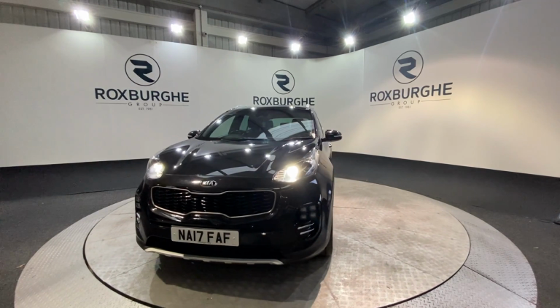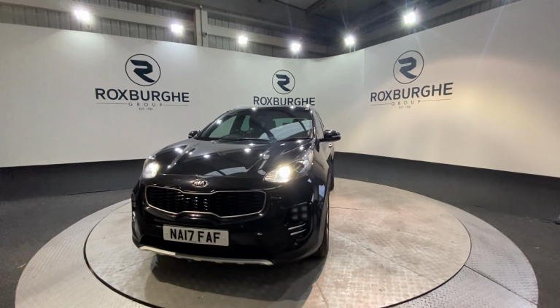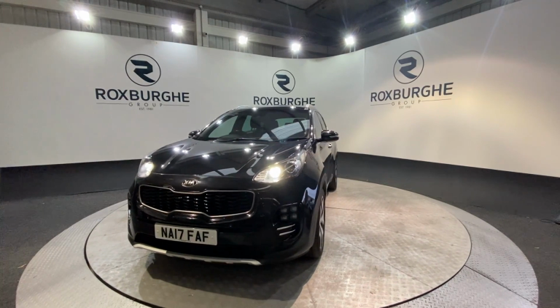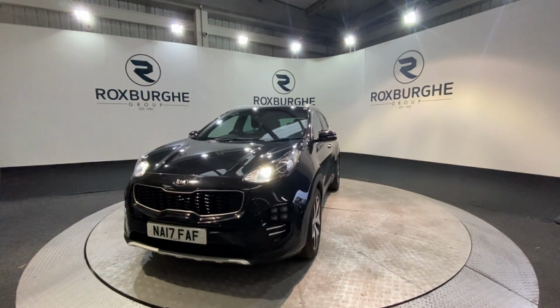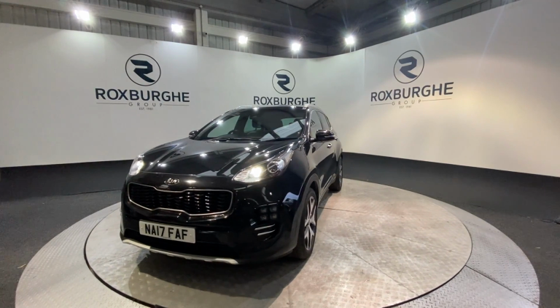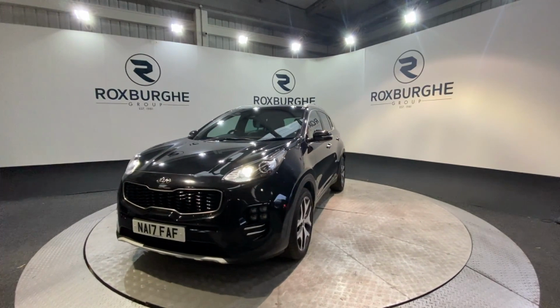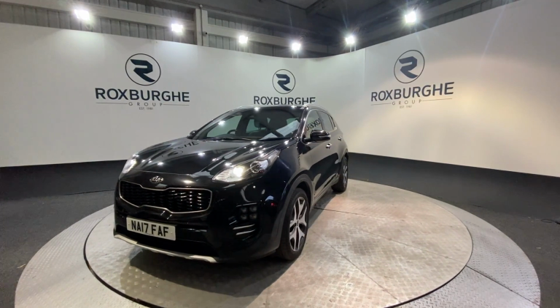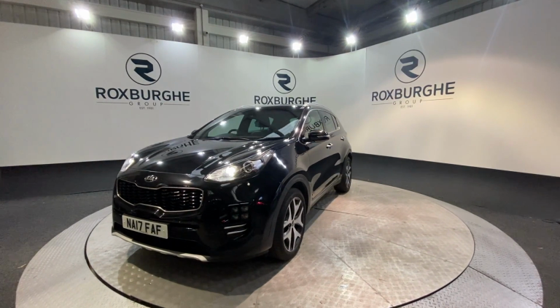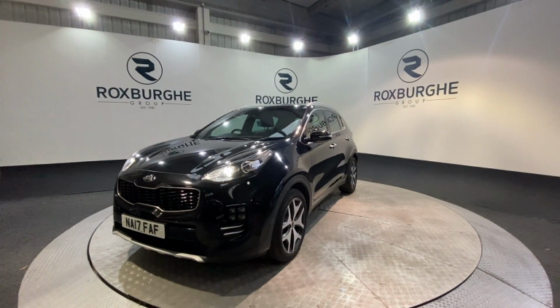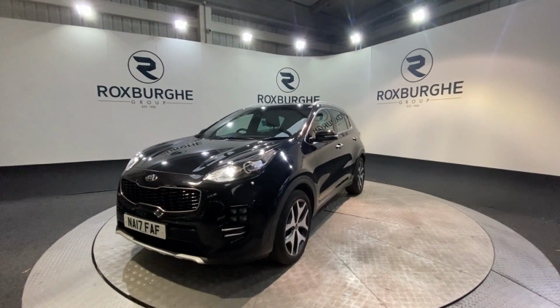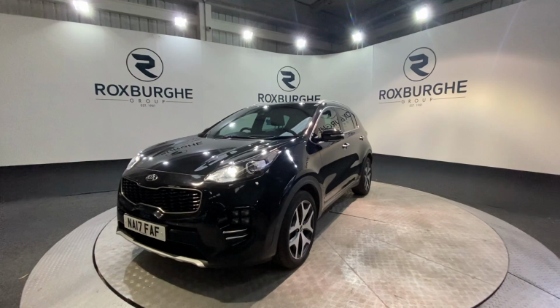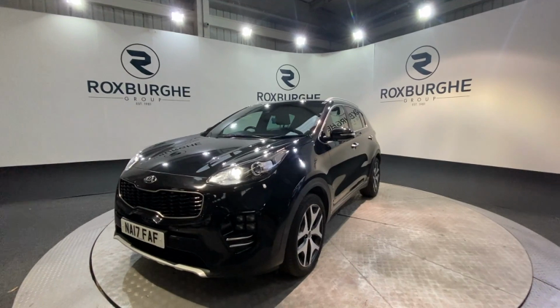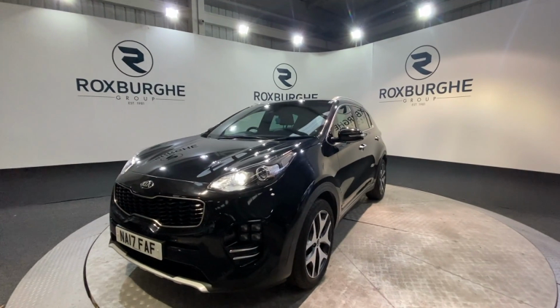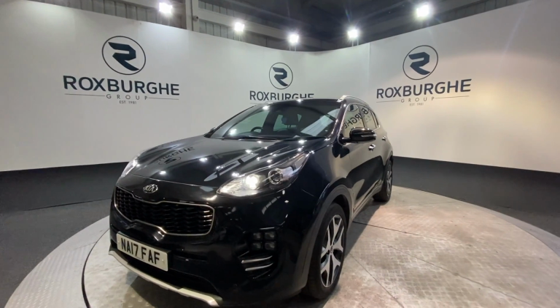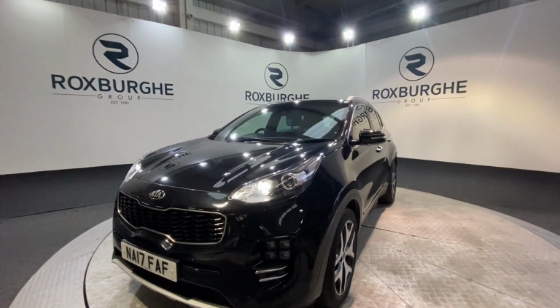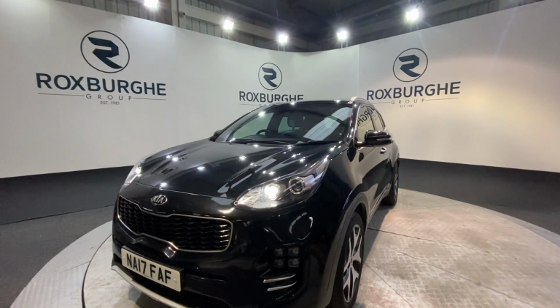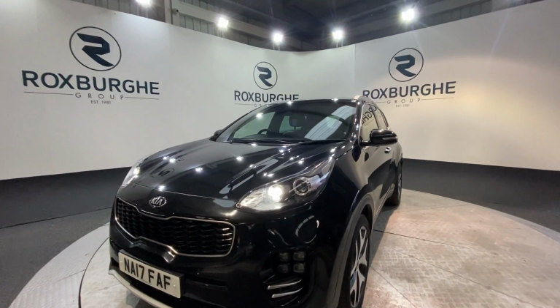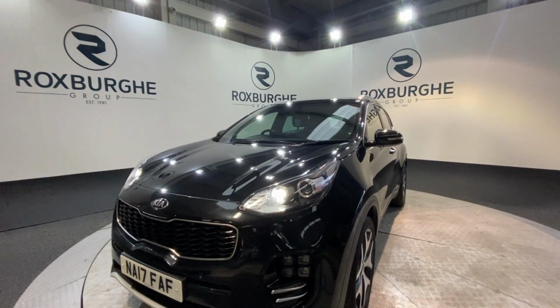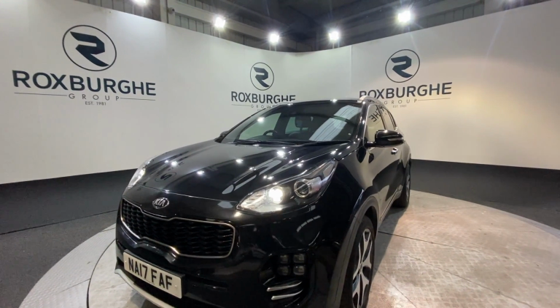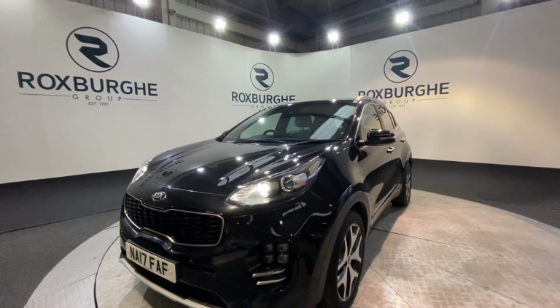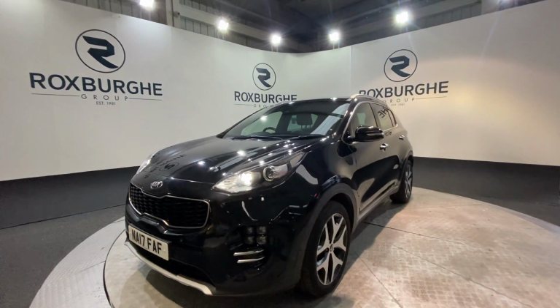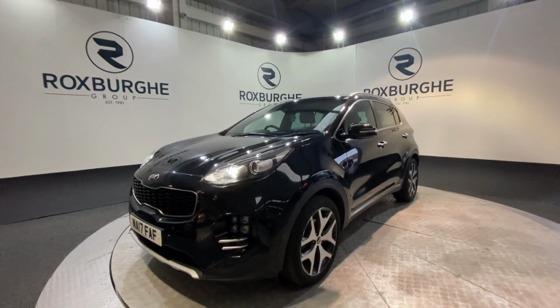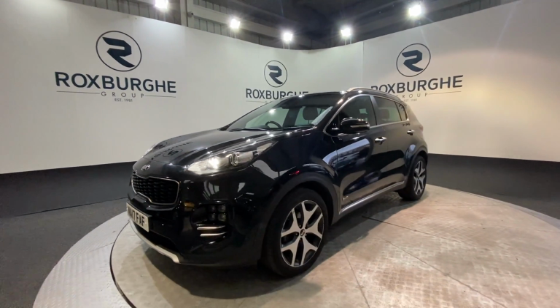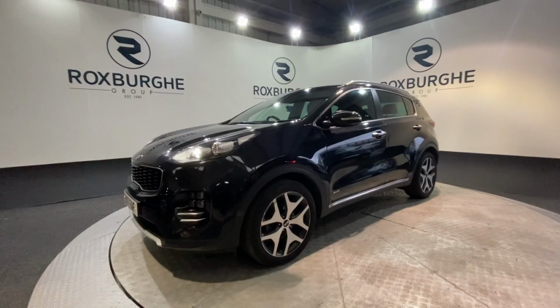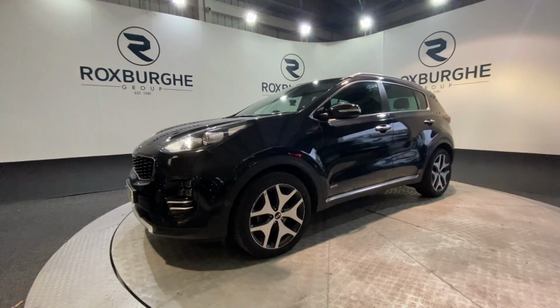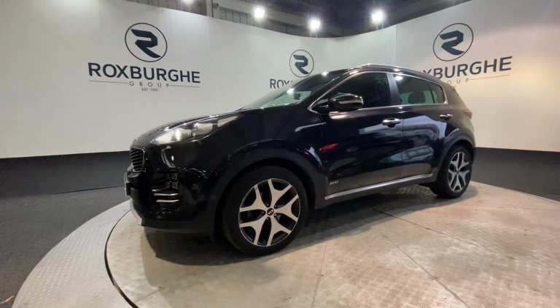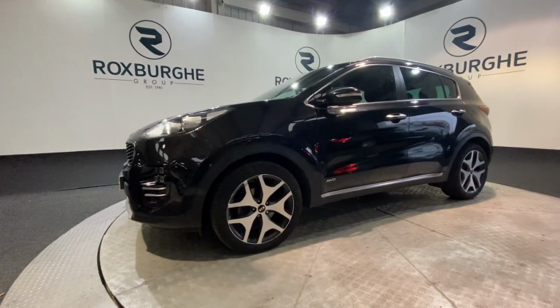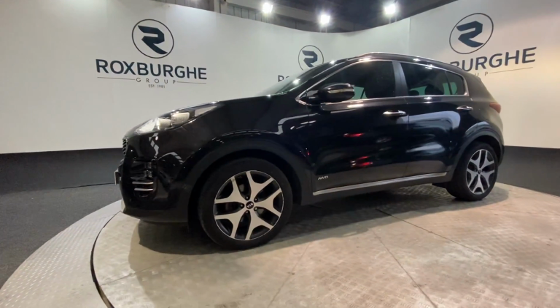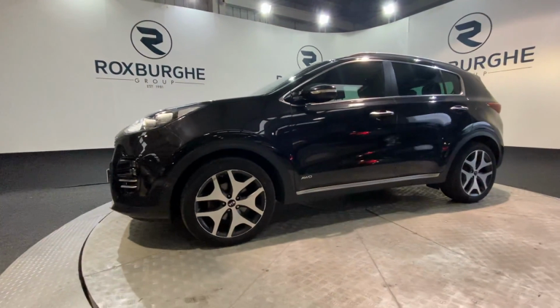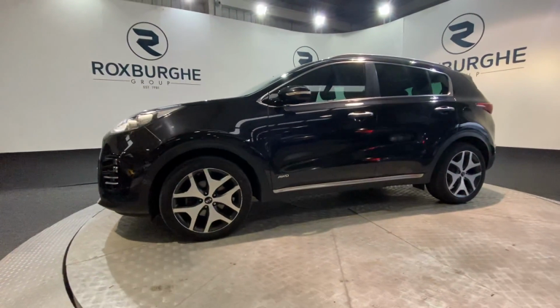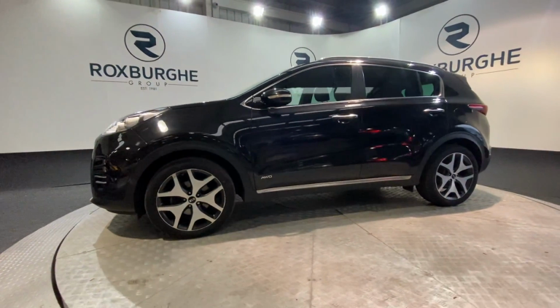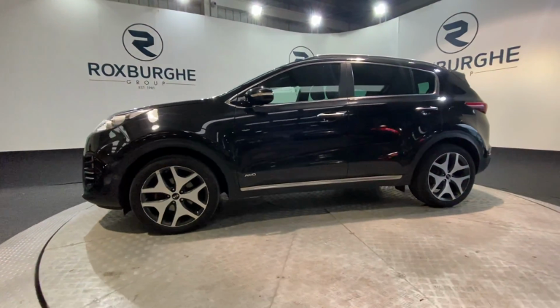Being the GT Line you do get a great range of spec, as you can see there with those front LED headlights. As well as this you've got your diamond cut Kia alloy wheels, which do look fantastic with the vehicle.